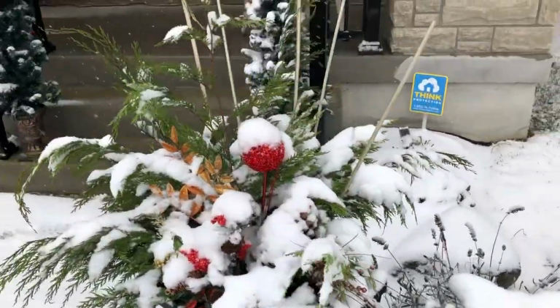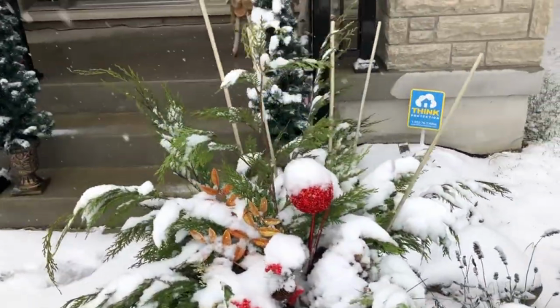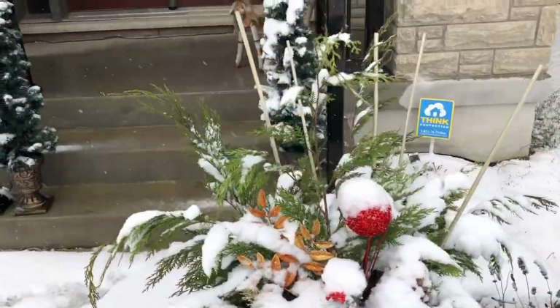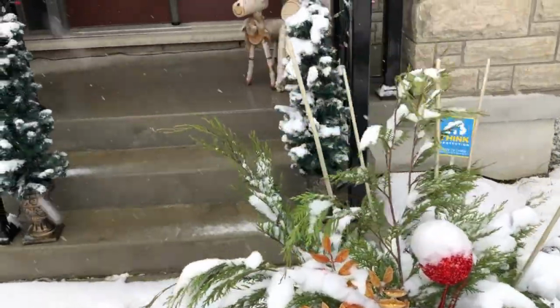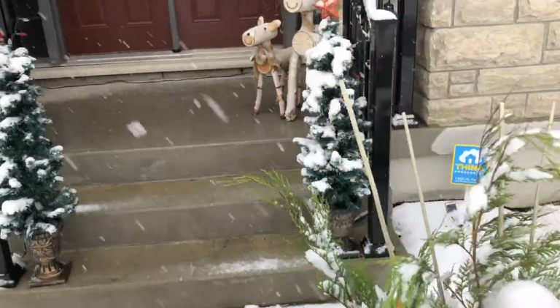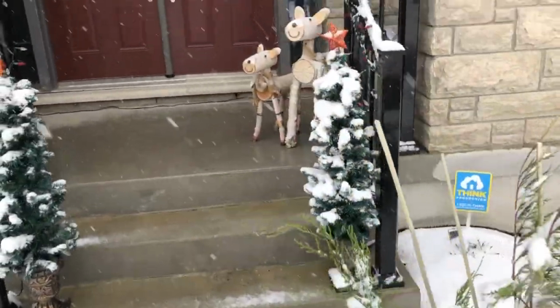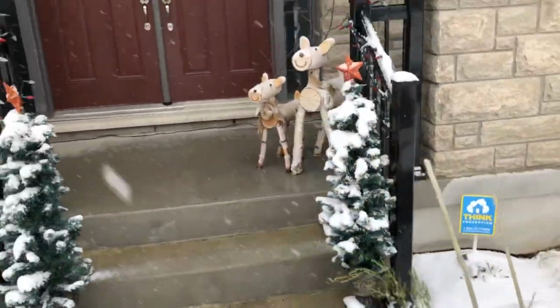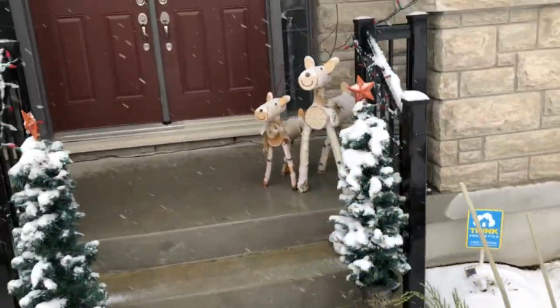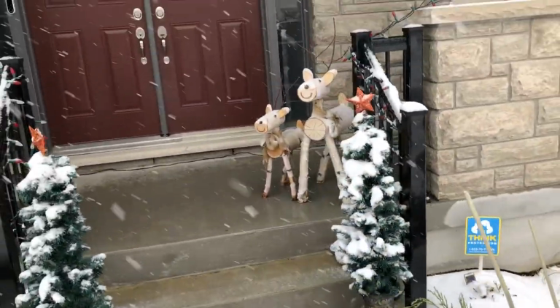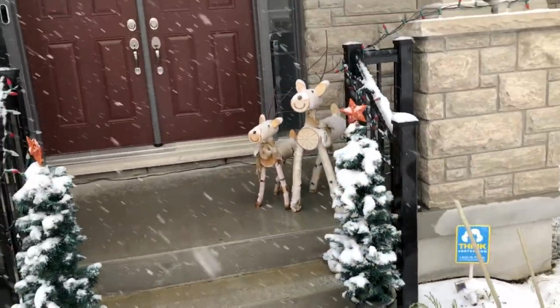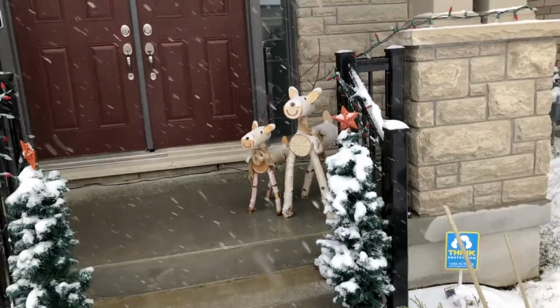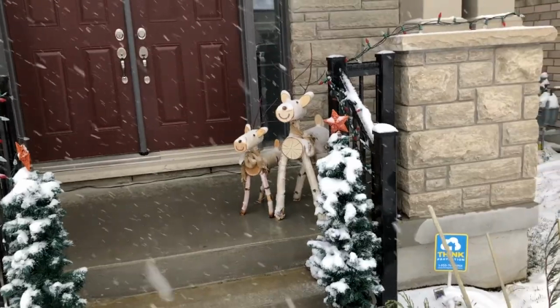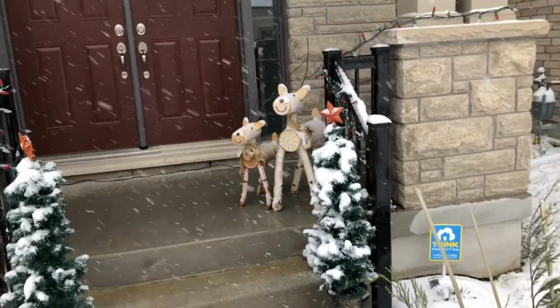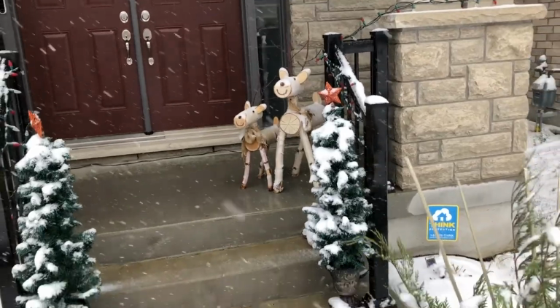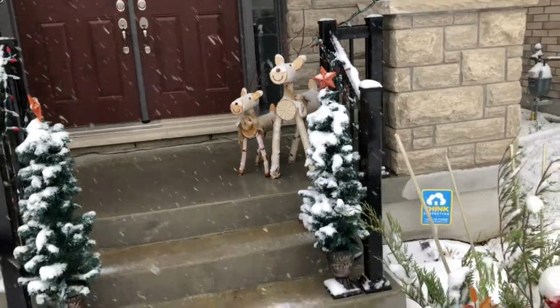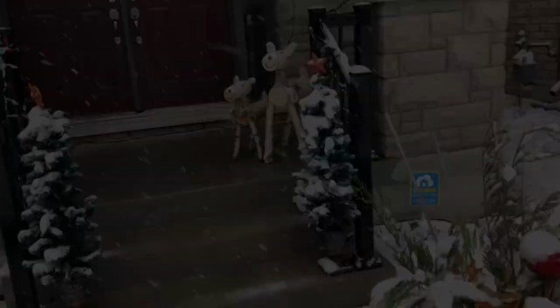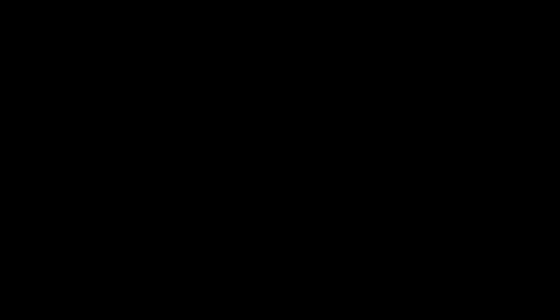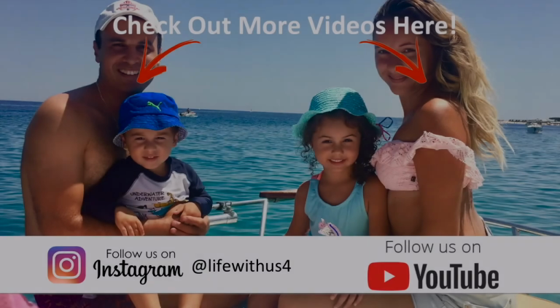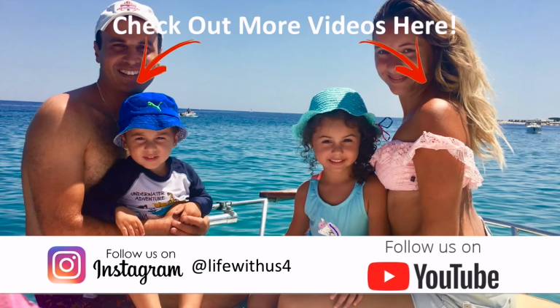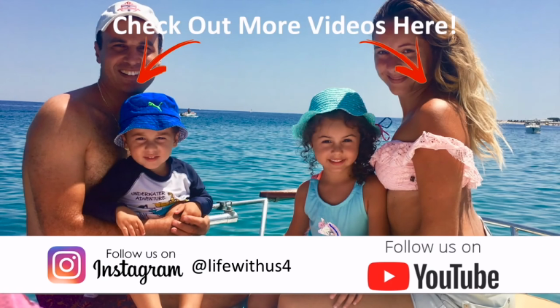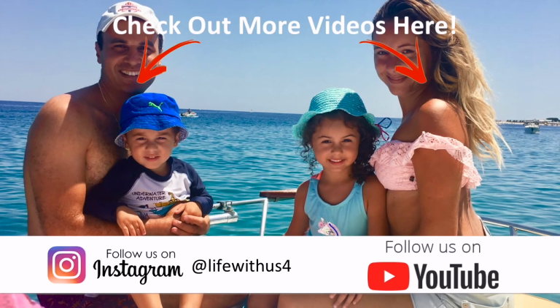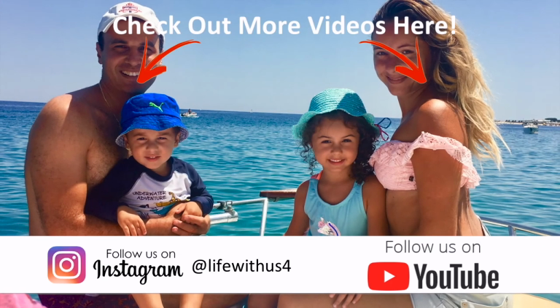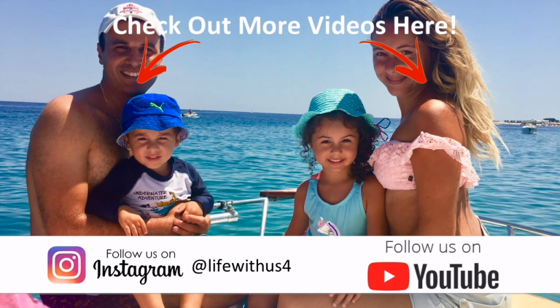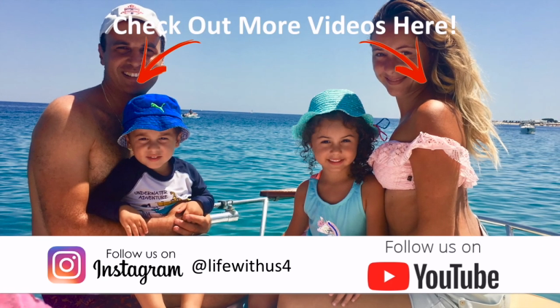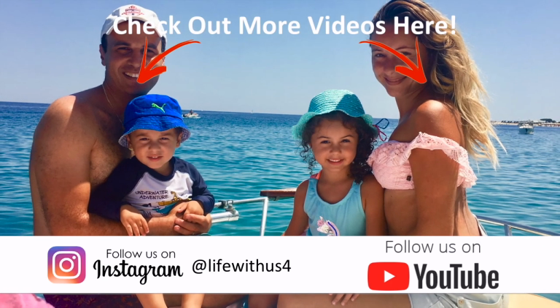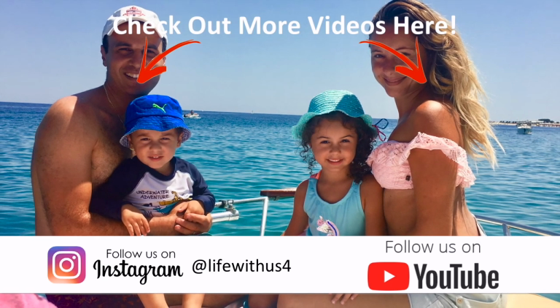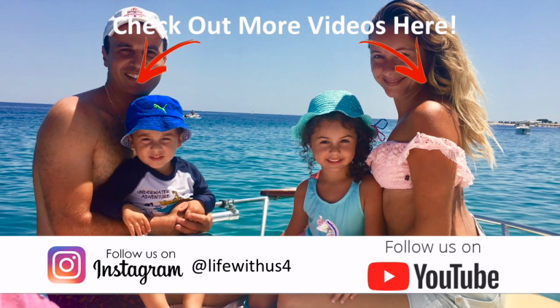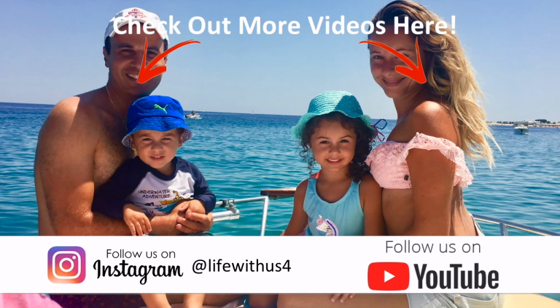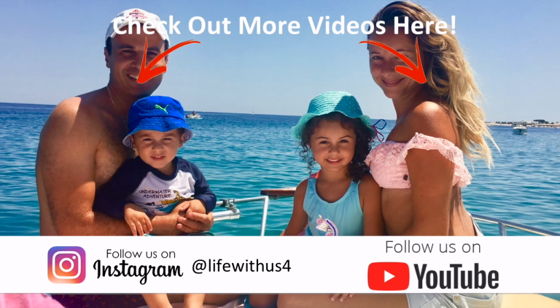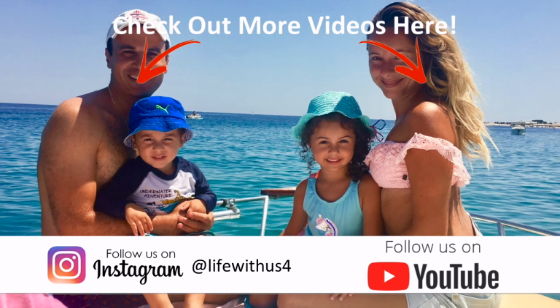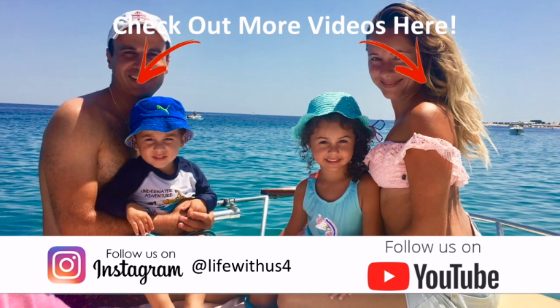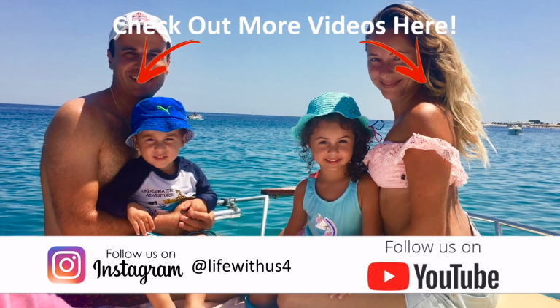We hope you enjoyed this video. If you haven't done so already, please subscribe, leave a comment below, give us a big thumbs up, and stay tuned next week for more videos.